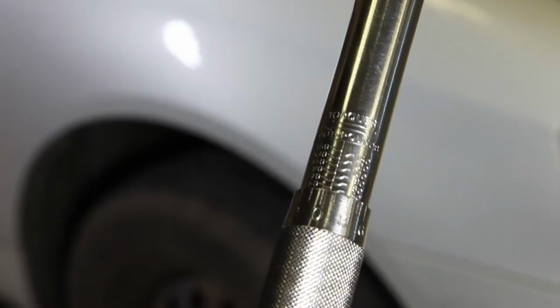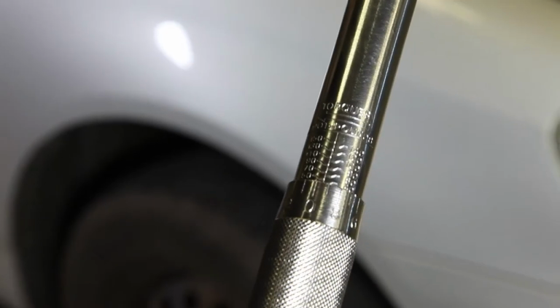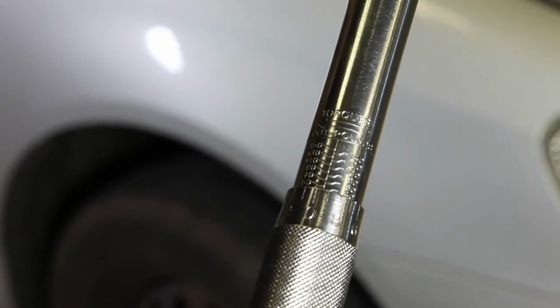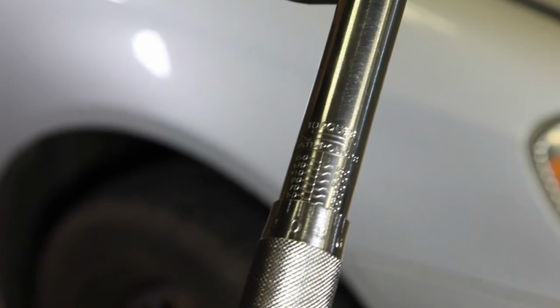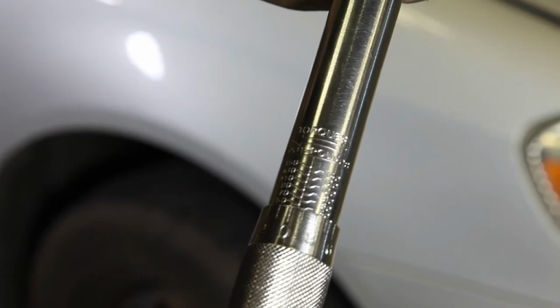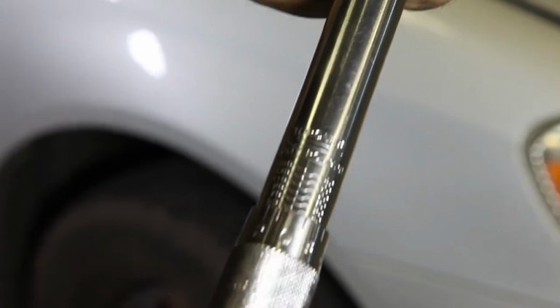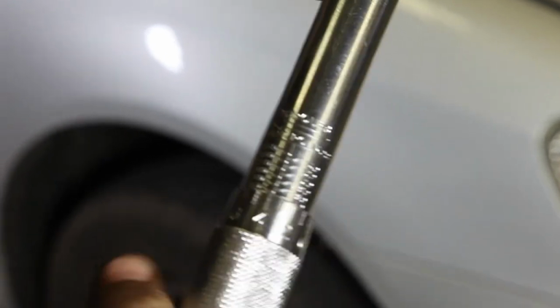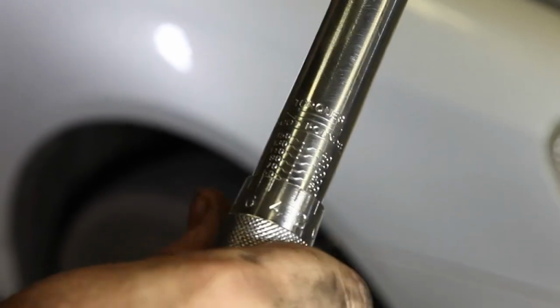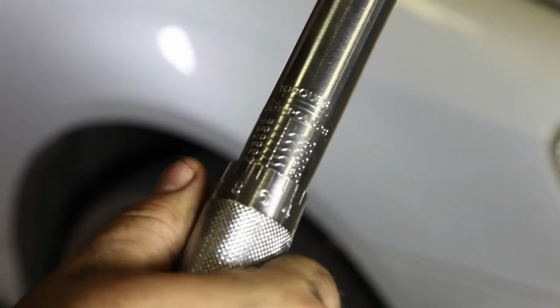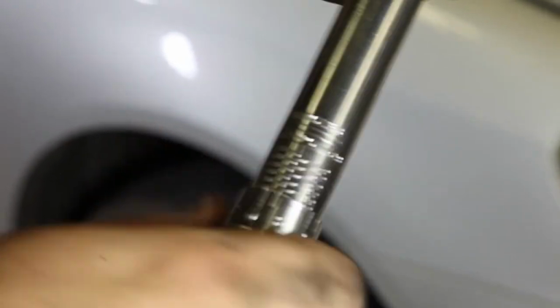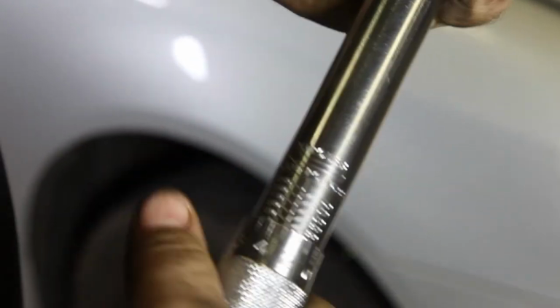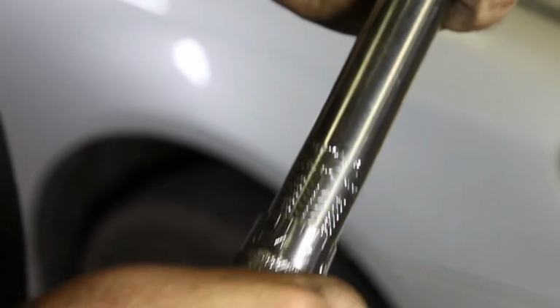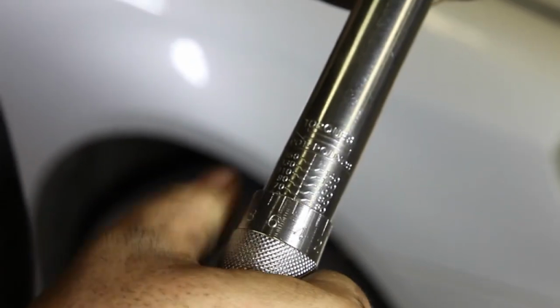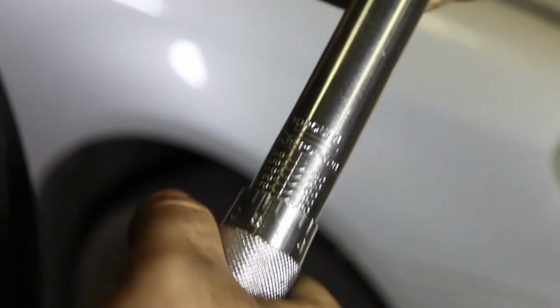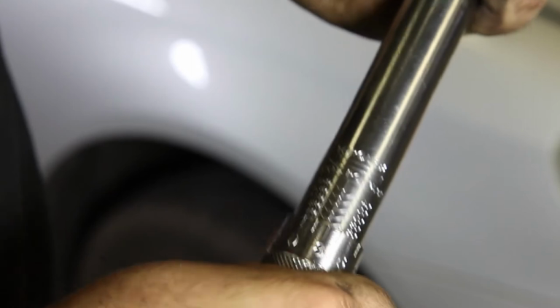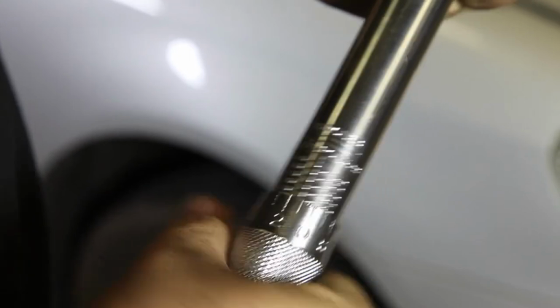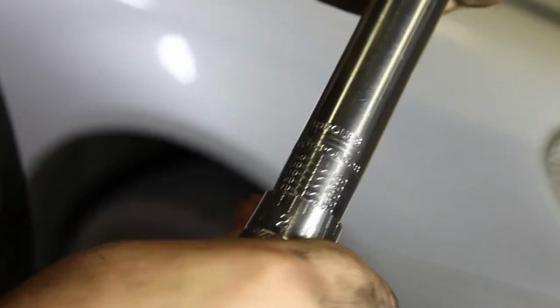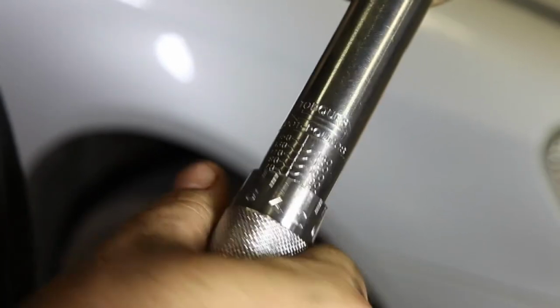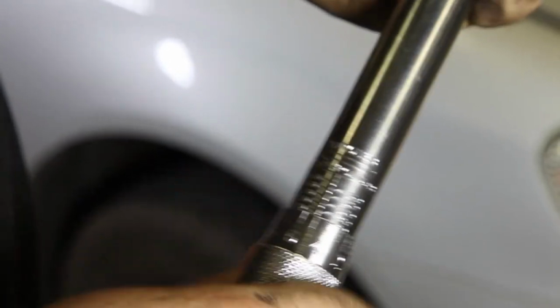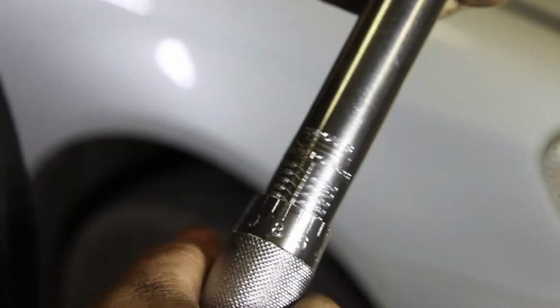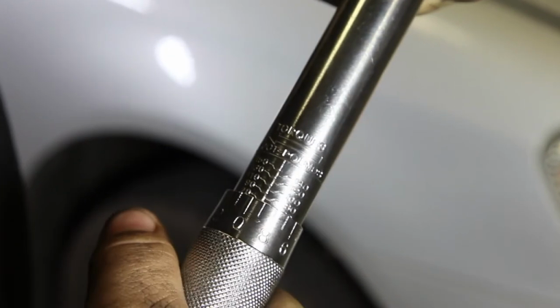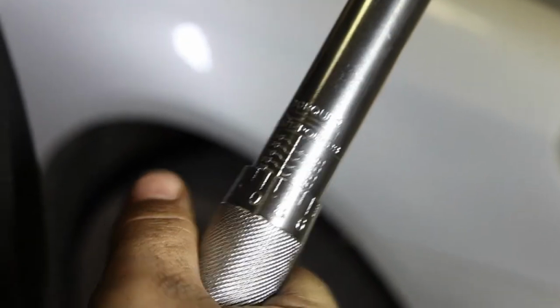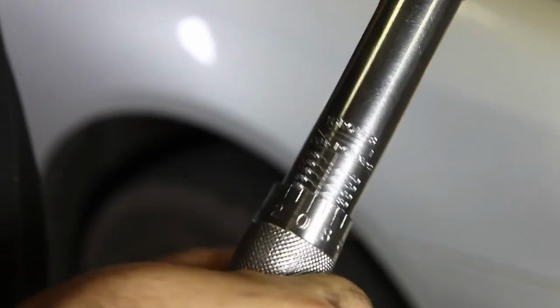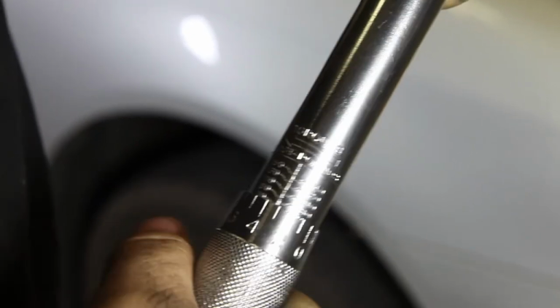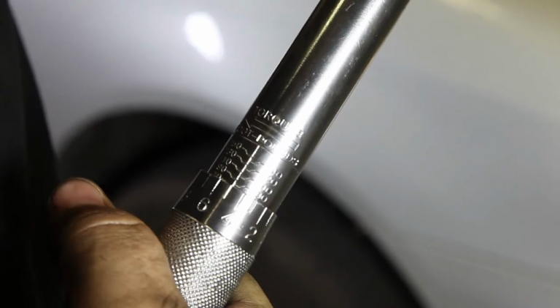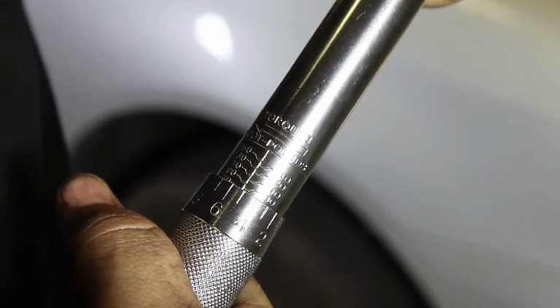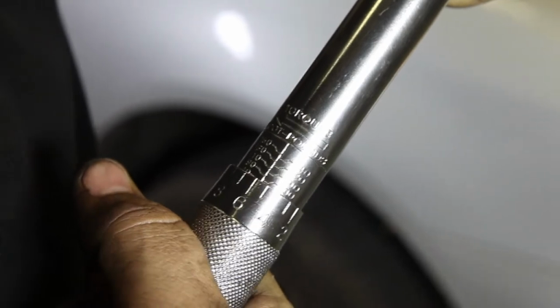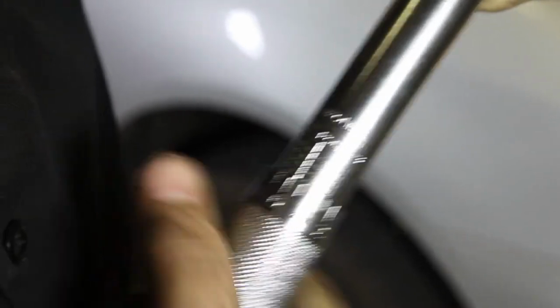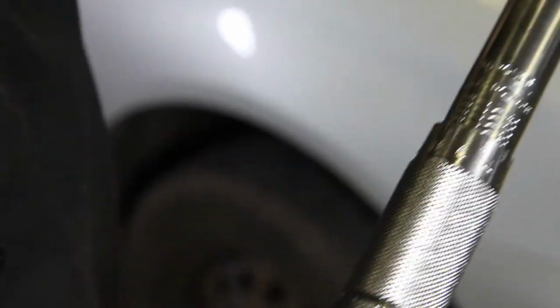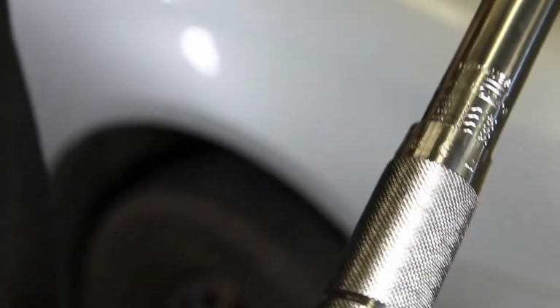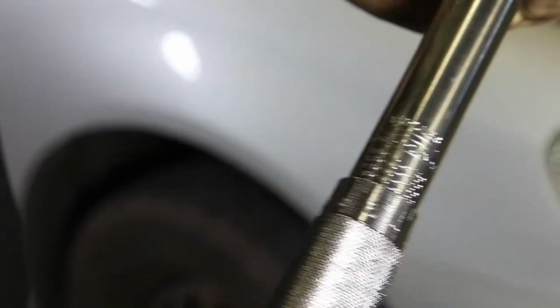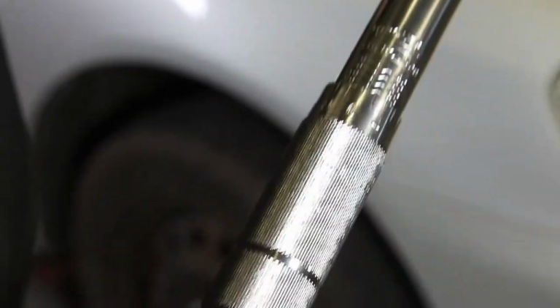As illustrated on our board, we need to set the torque wrench to 76 foot-pounds. We're going to spin it until we reach 70, then go to 76 and lock the locking nut down.